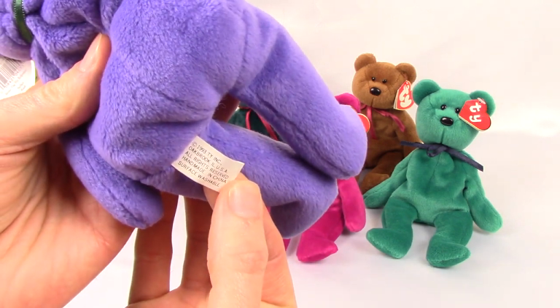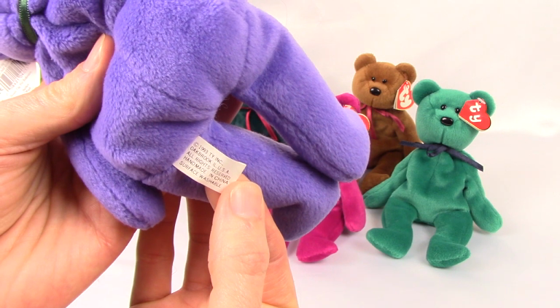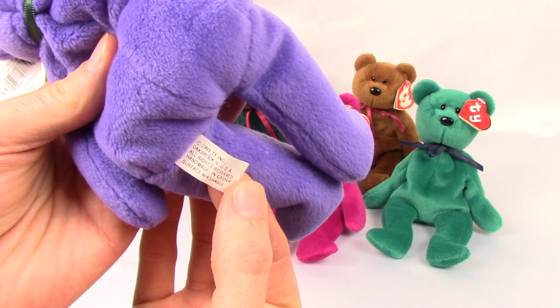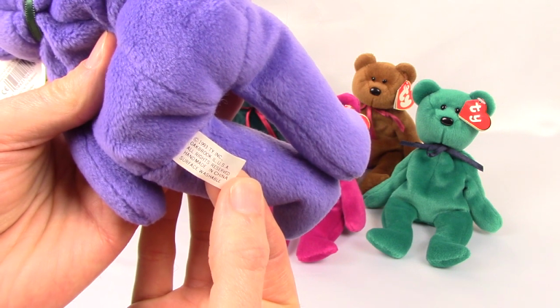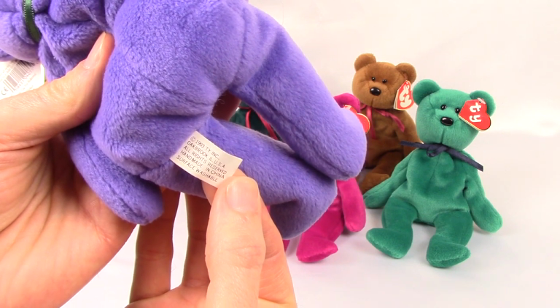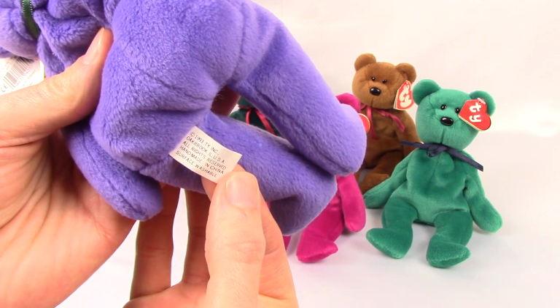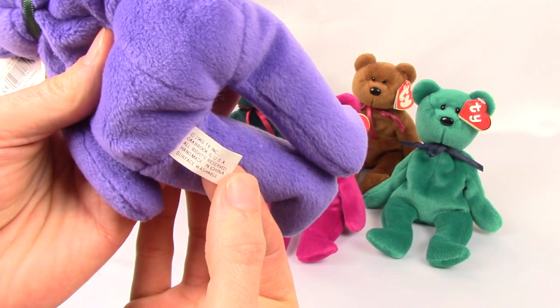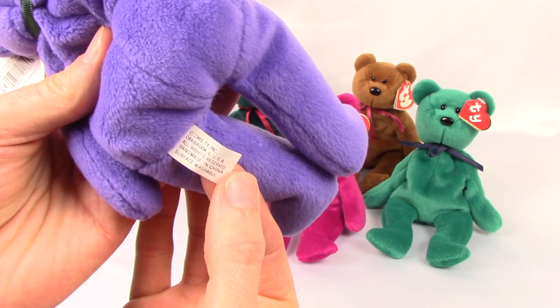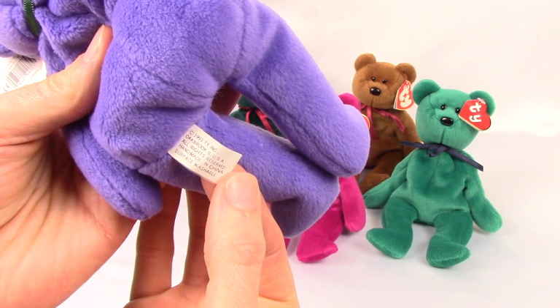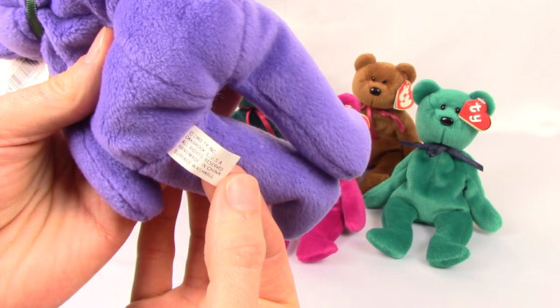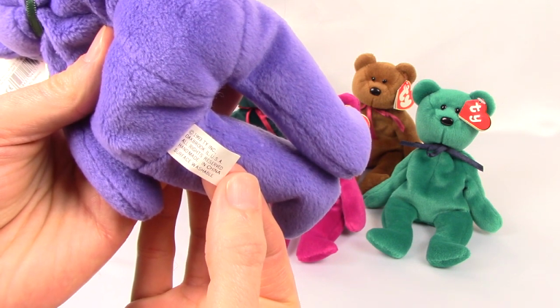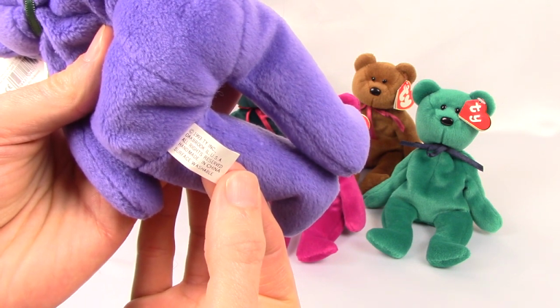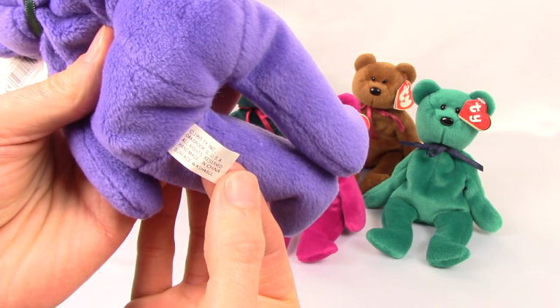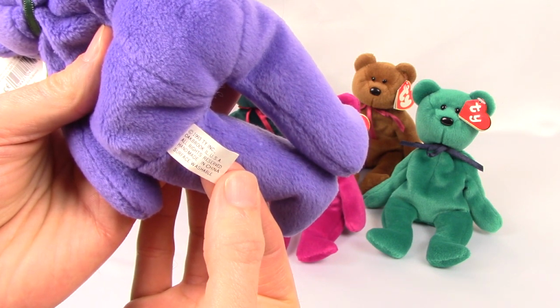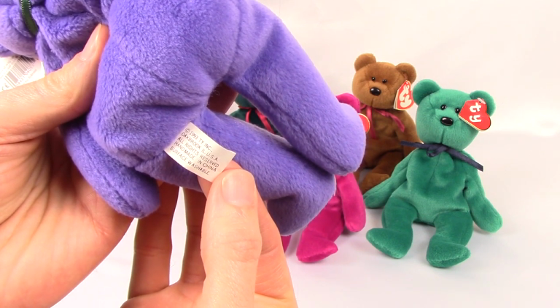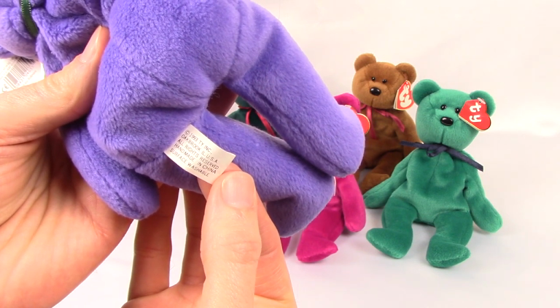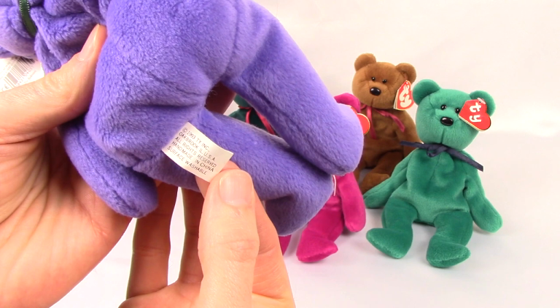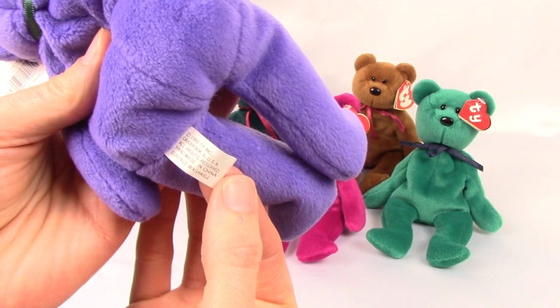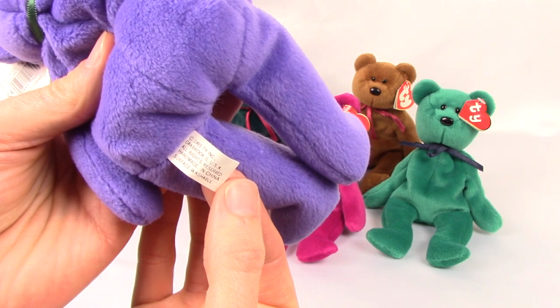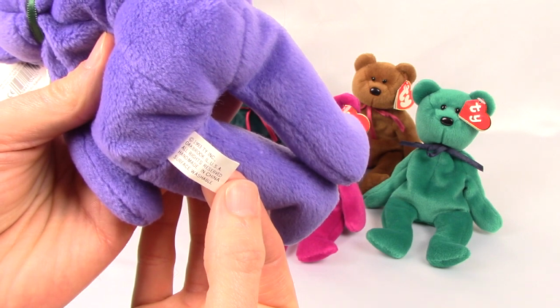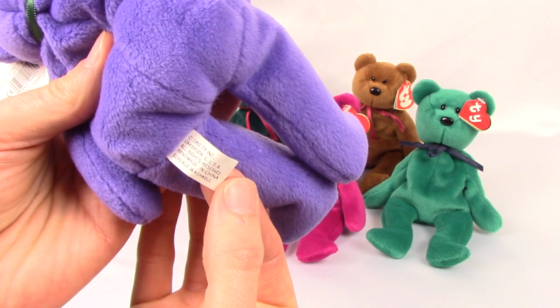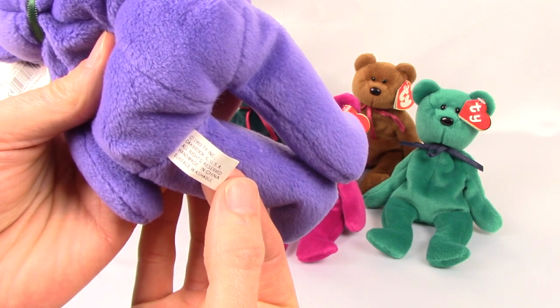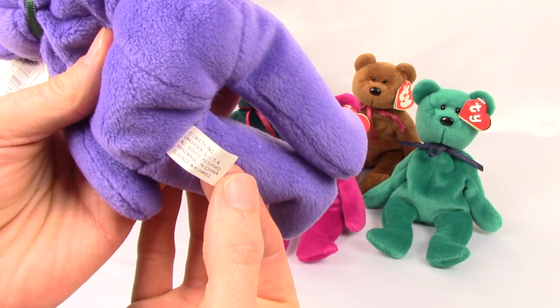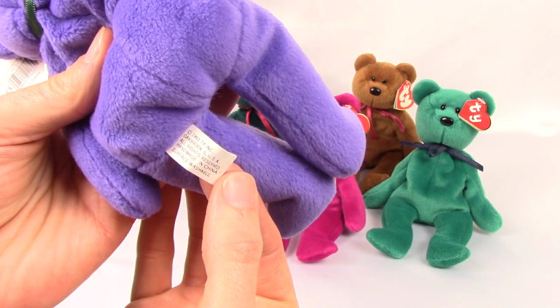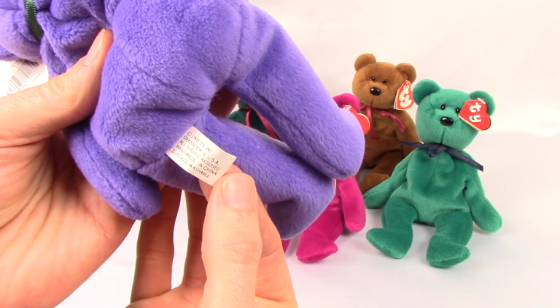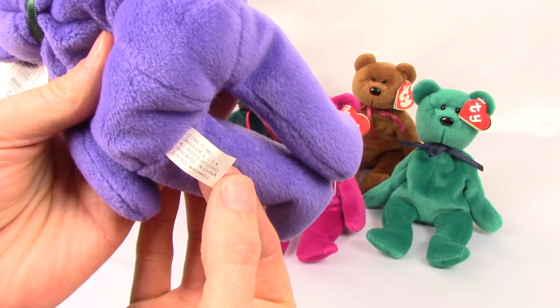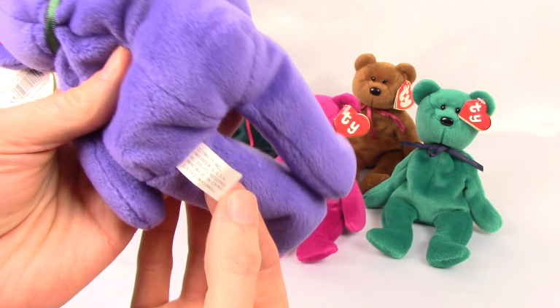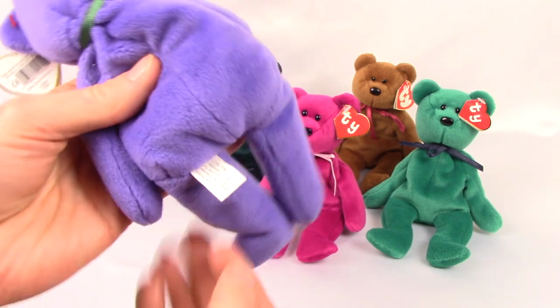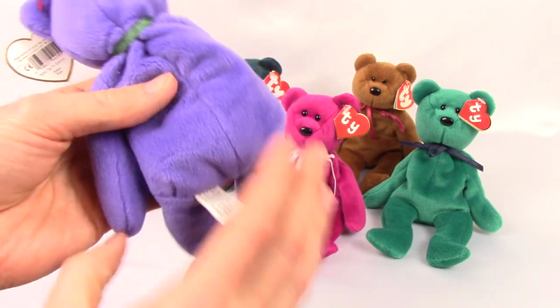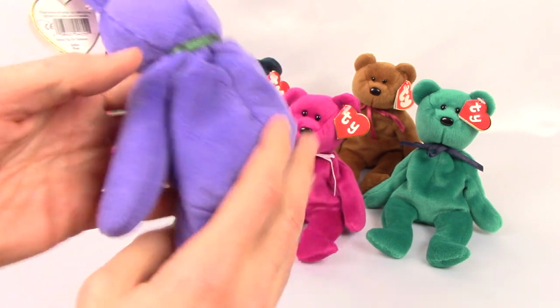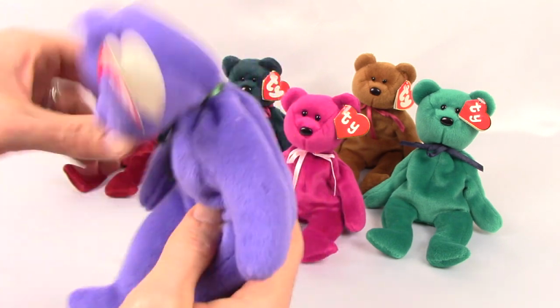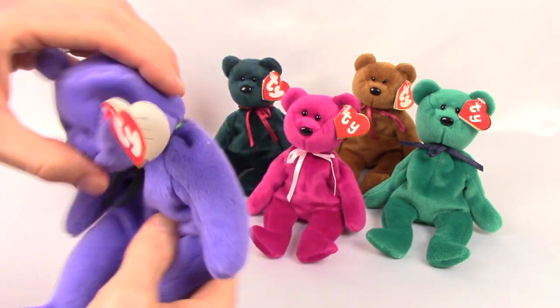All of these will have hang tags dated 1993 — that is the year that Beanie Babies were copyrighted, so they will have the 1993 year.